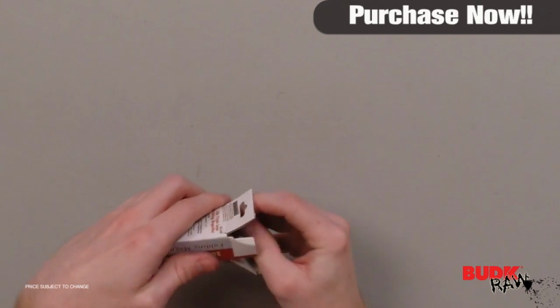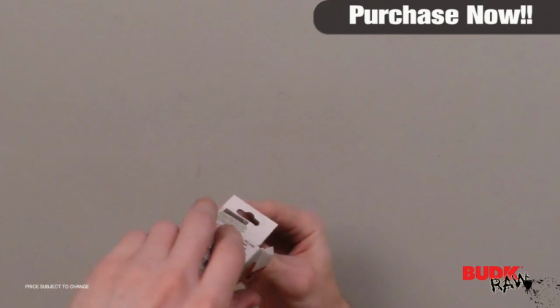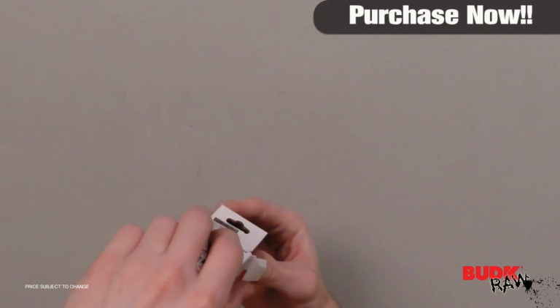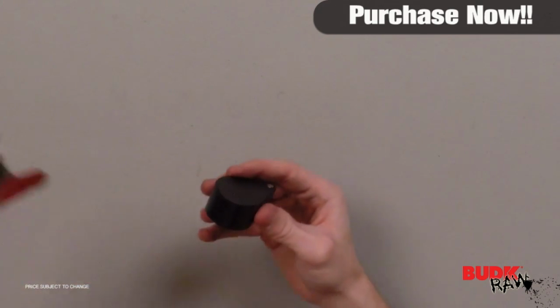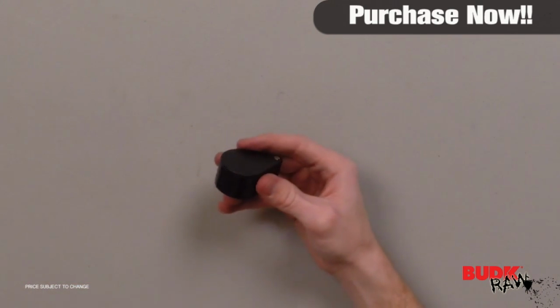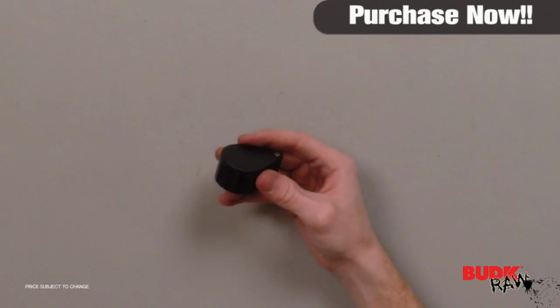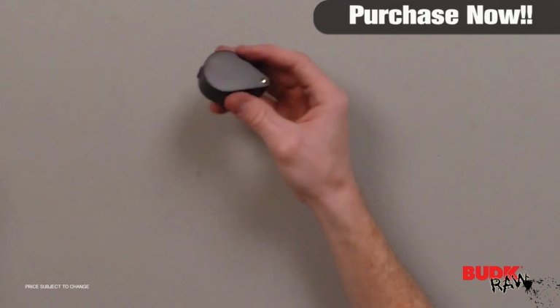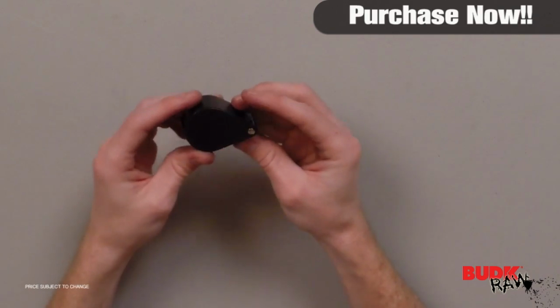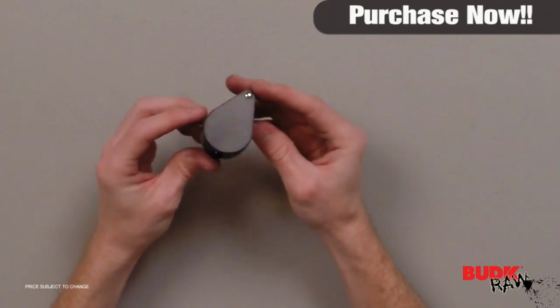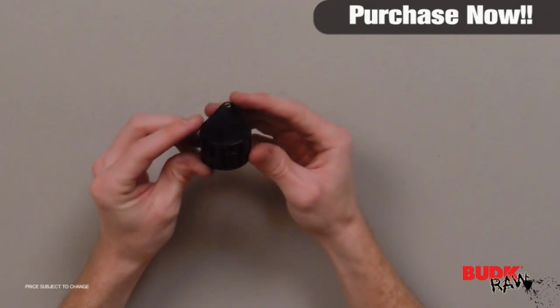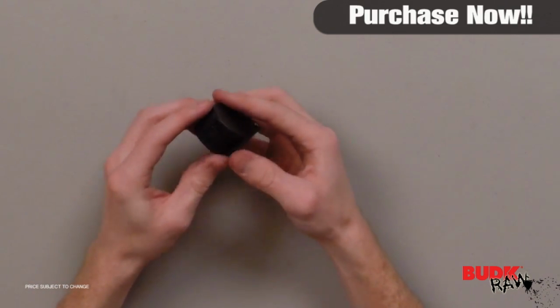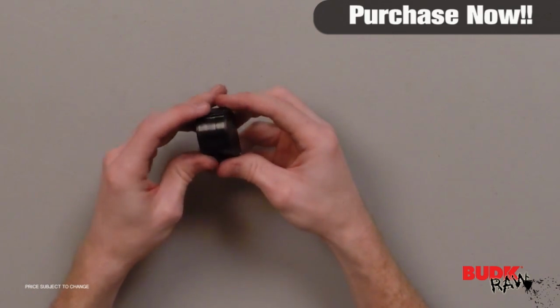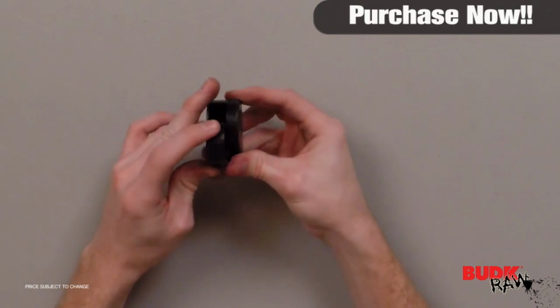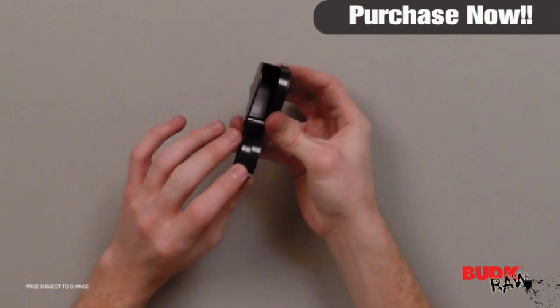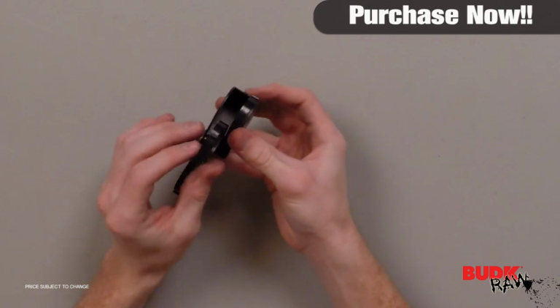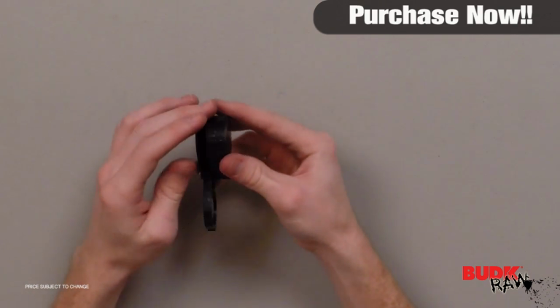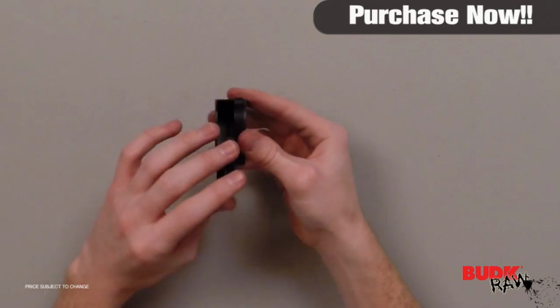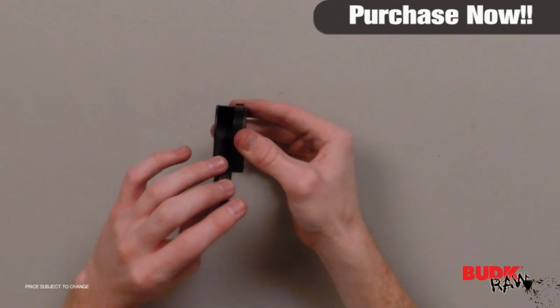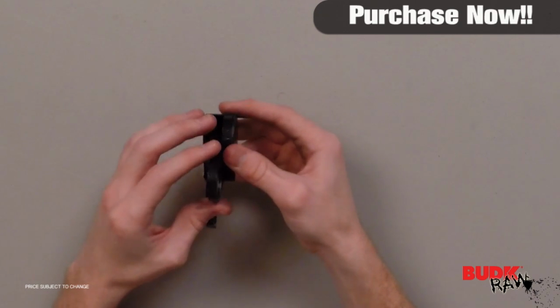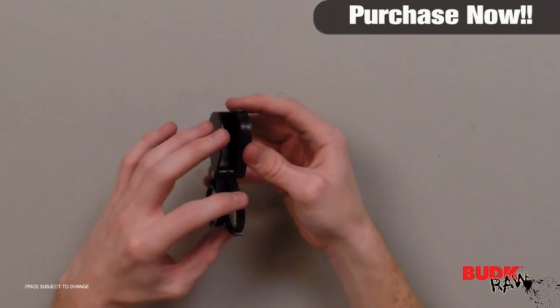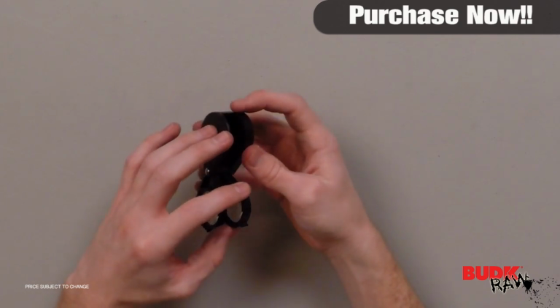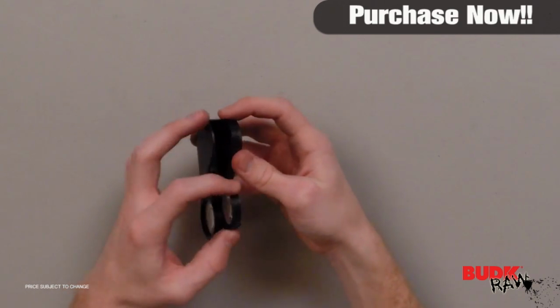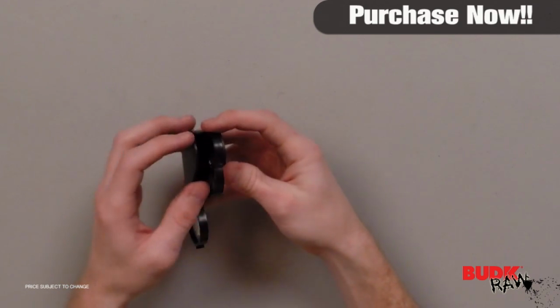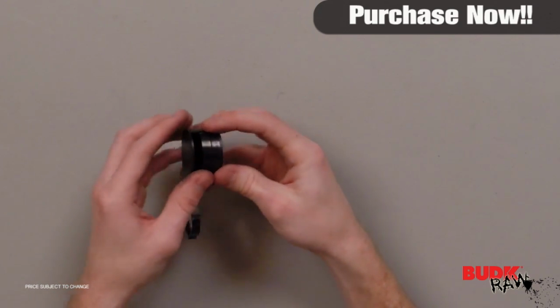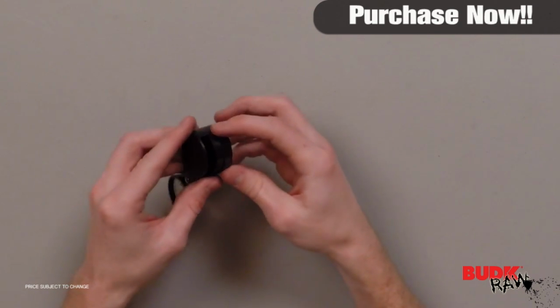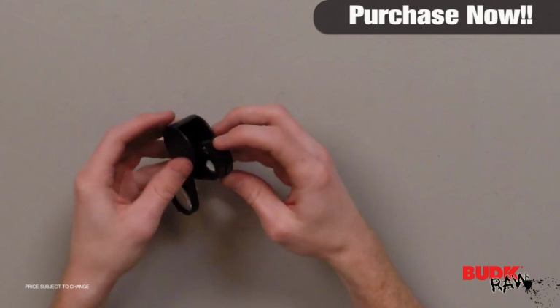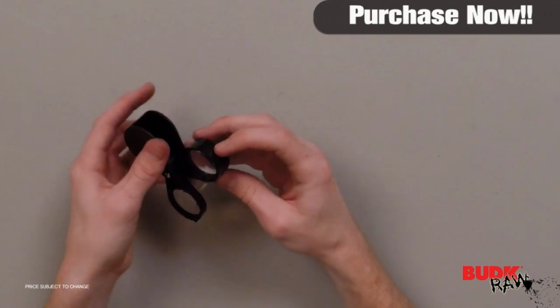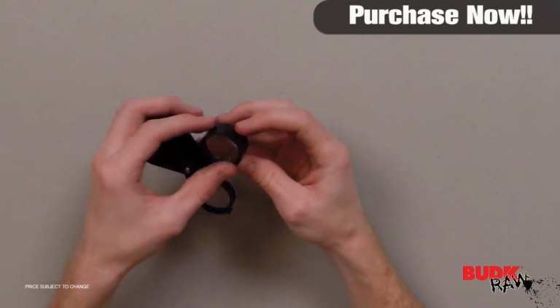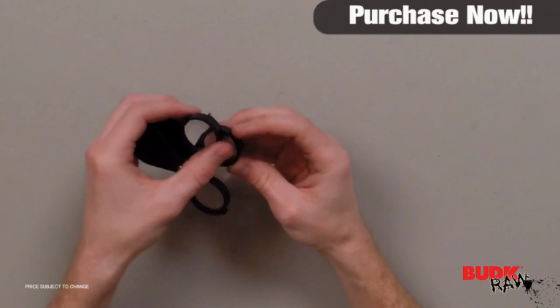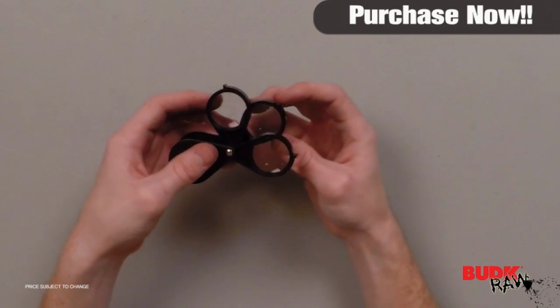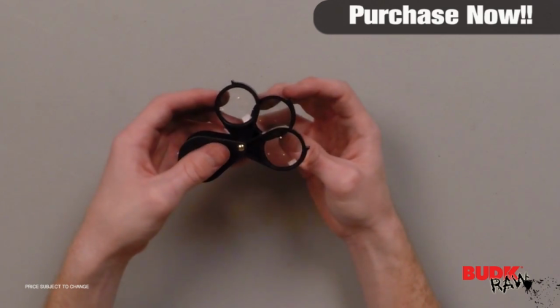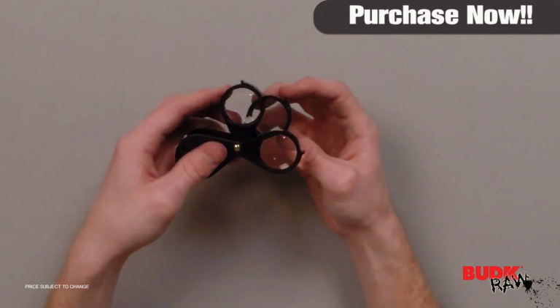This folding multi-loop magnifier is great to have around the house. It has three separate lenses, each magnifying five times, with a combined magnification of 10 times or 15 times. It's a handy tool and features three 23-millimeter lenses.